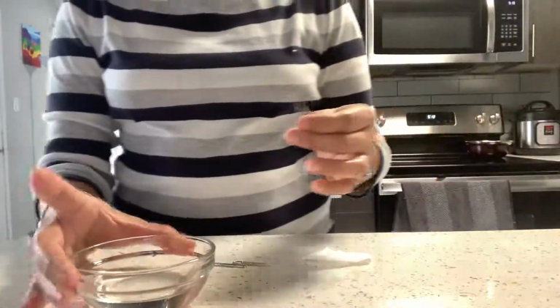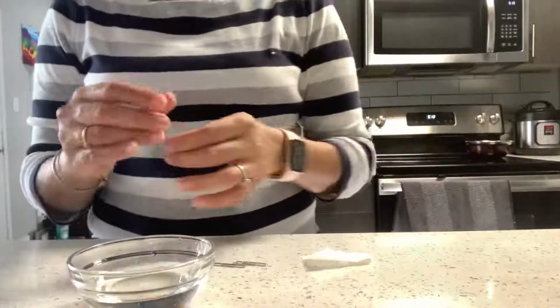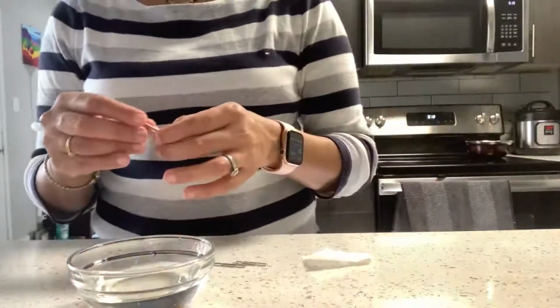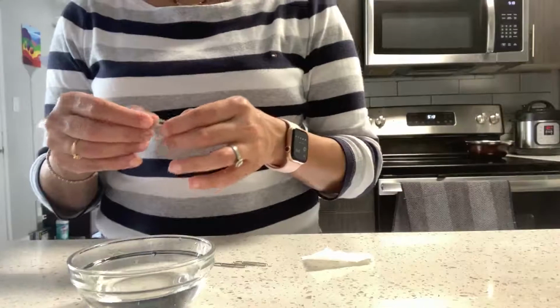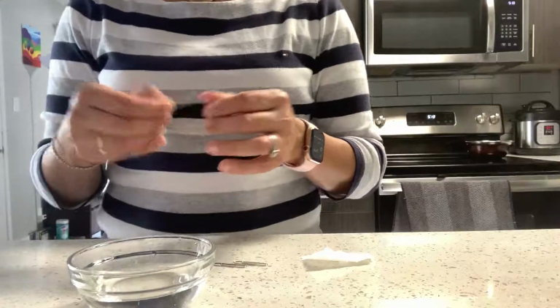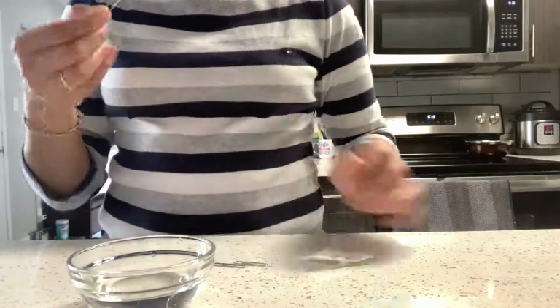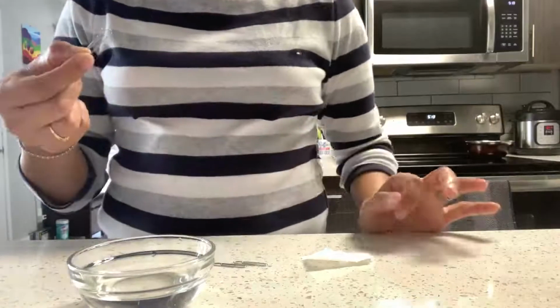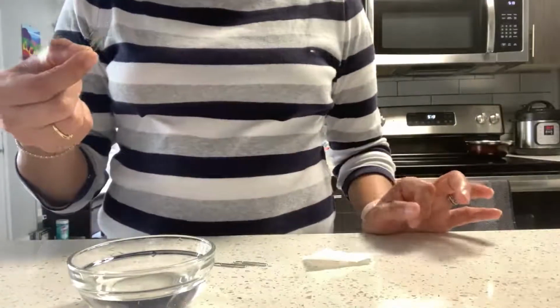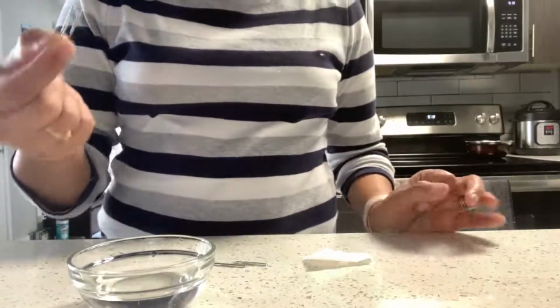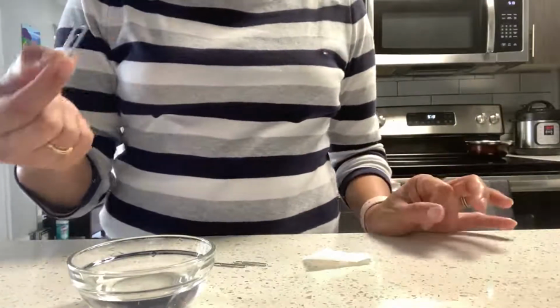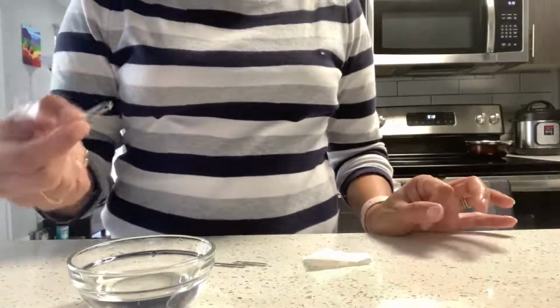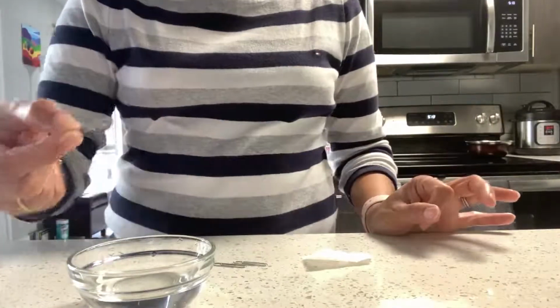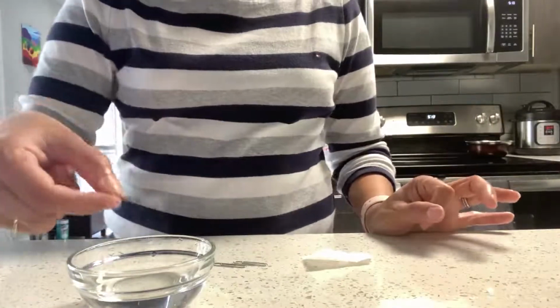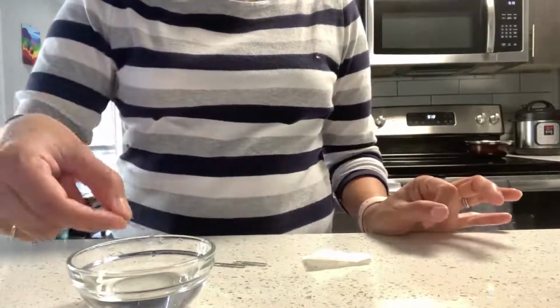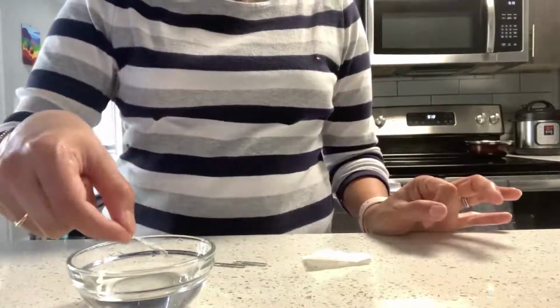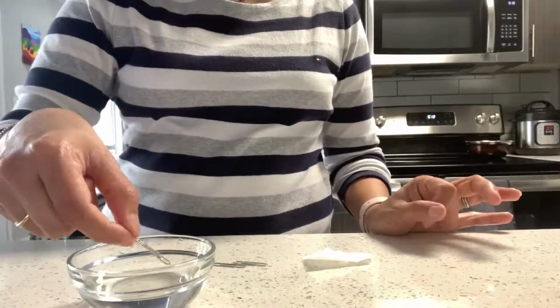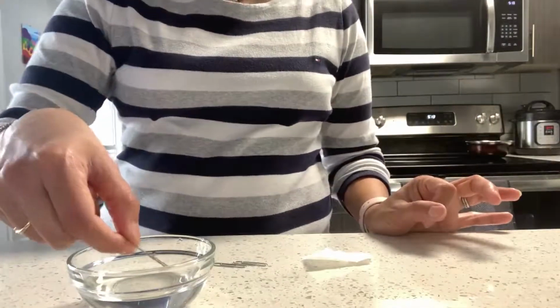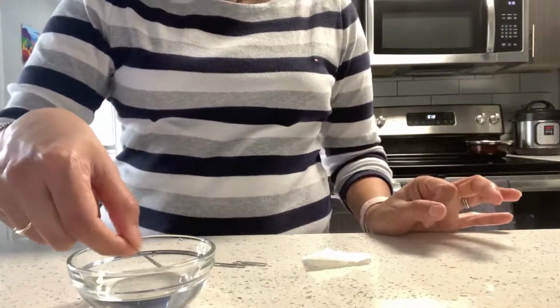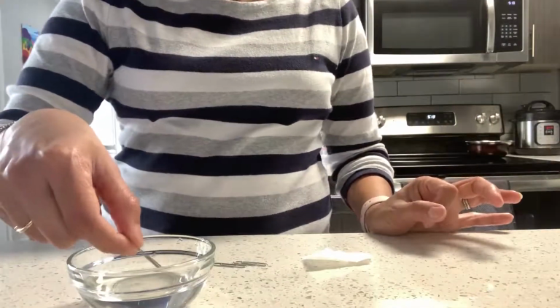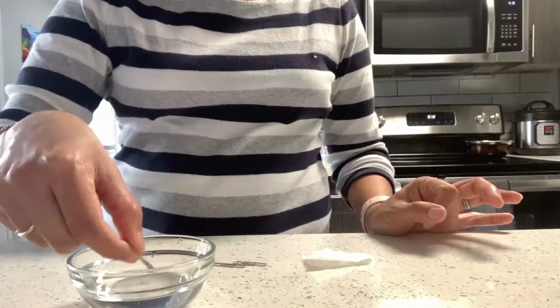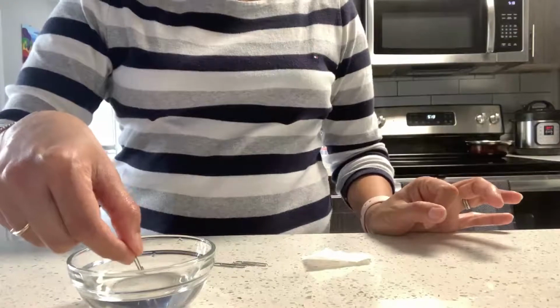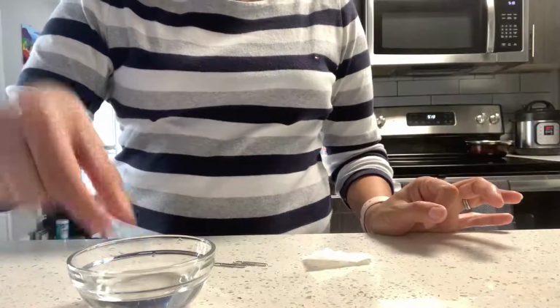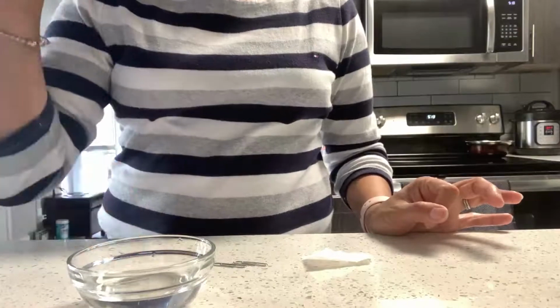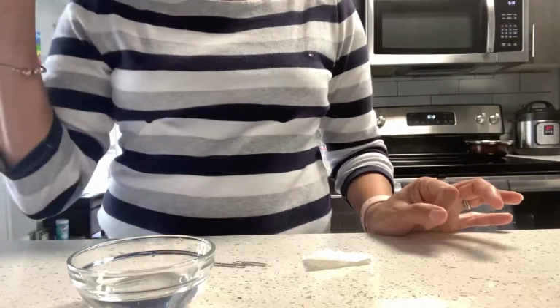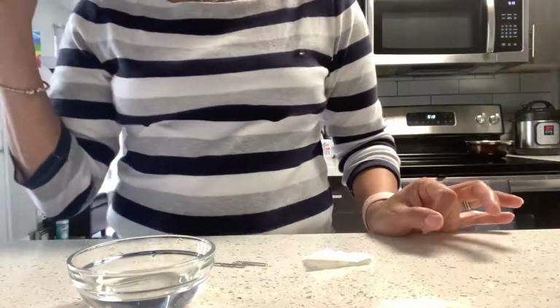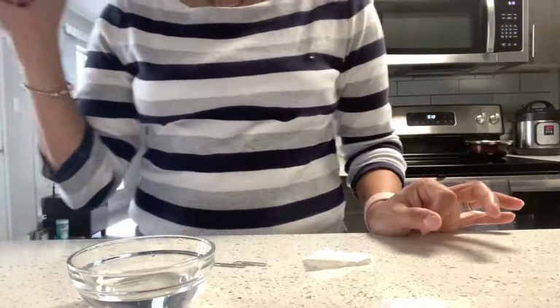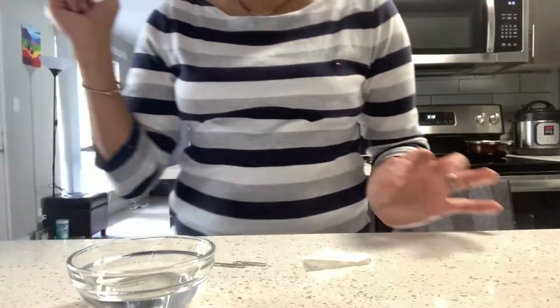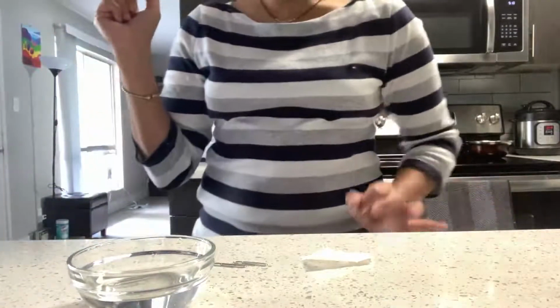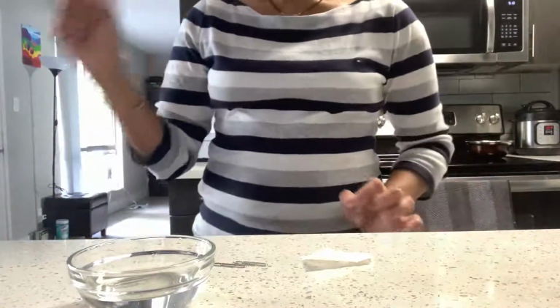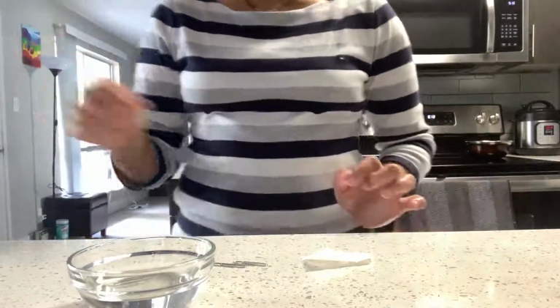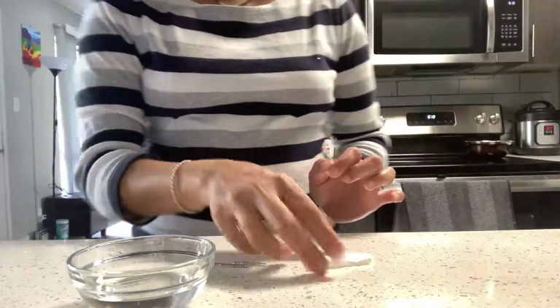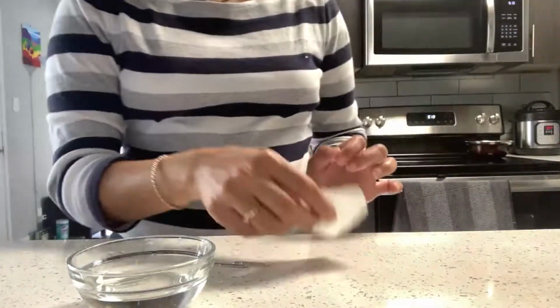So here is my bowl of water. We're going to start by putting a paper clip in it. First we're going to try putting the paper clip directly inside. Let's see what happens — what do you think is going to happen? It sinks, right?